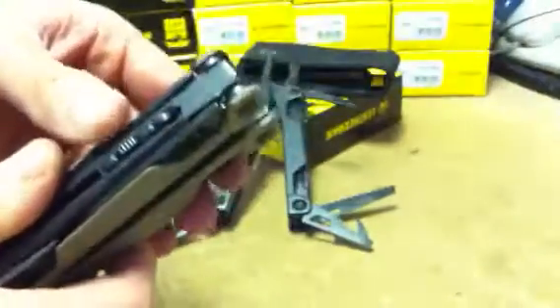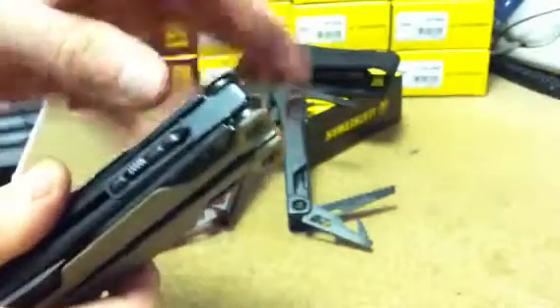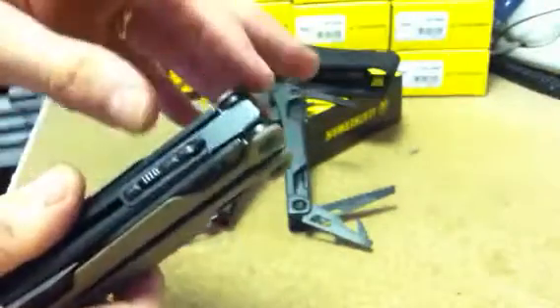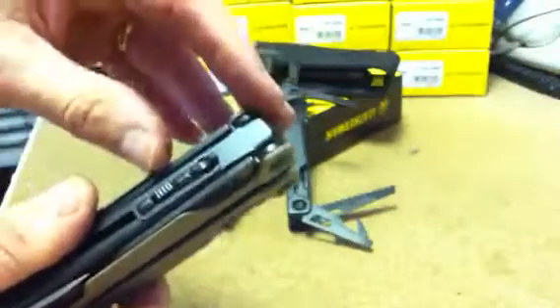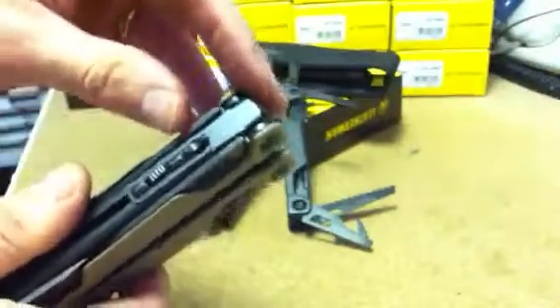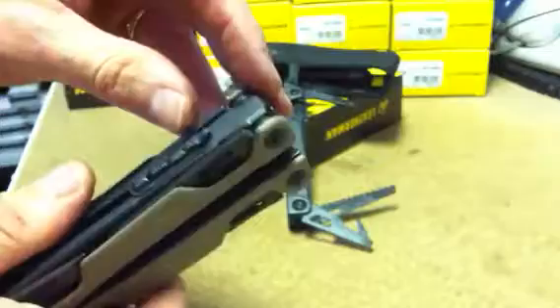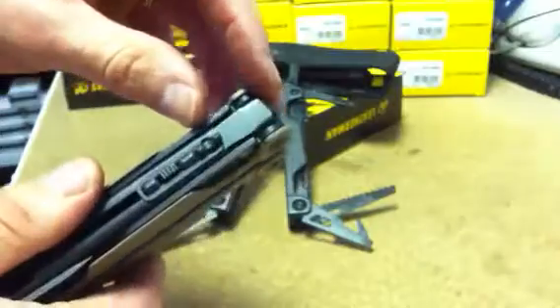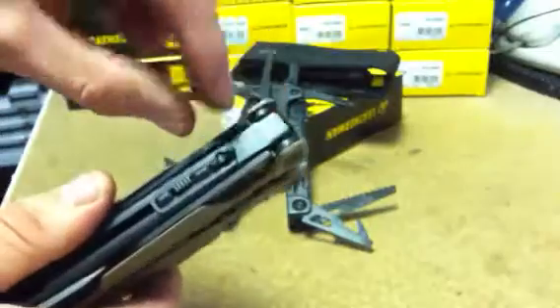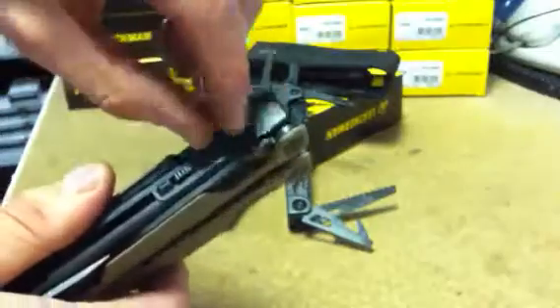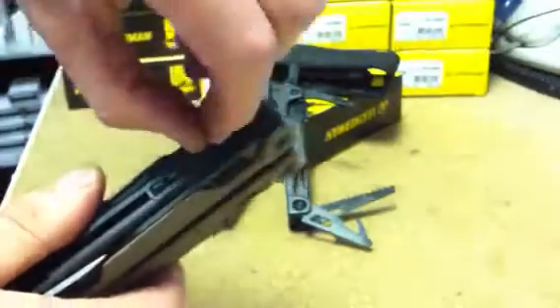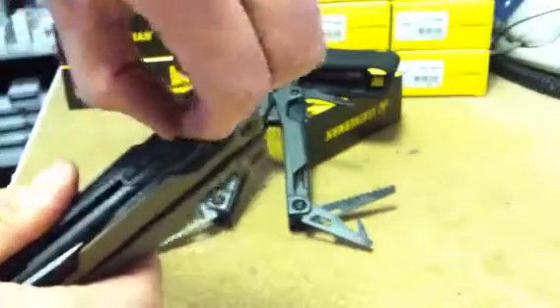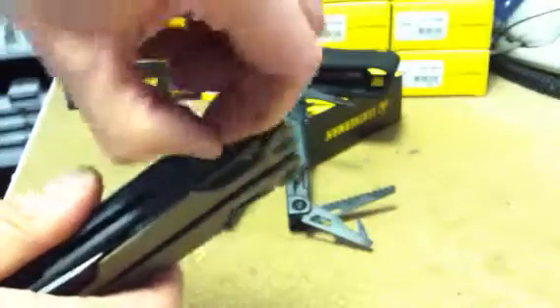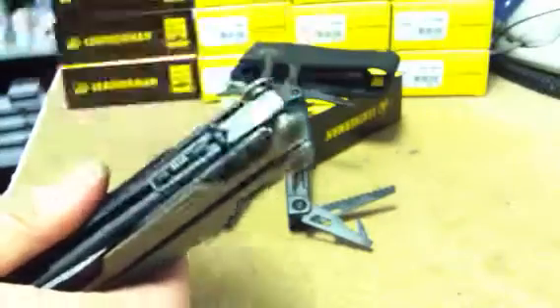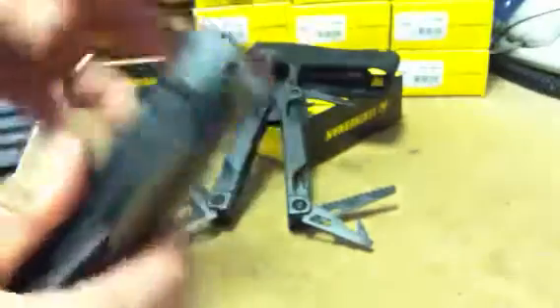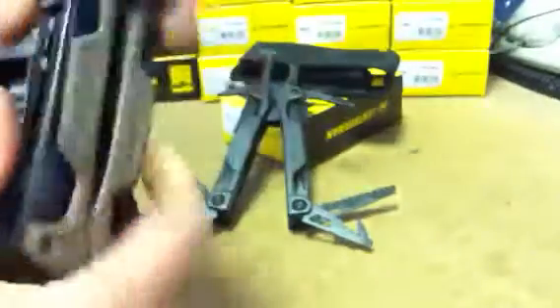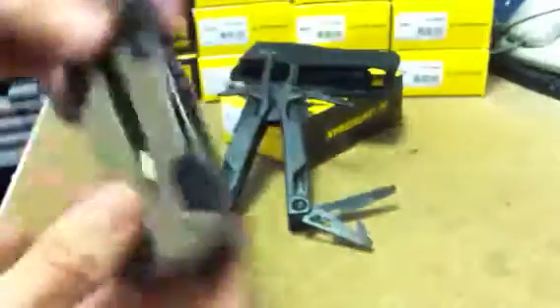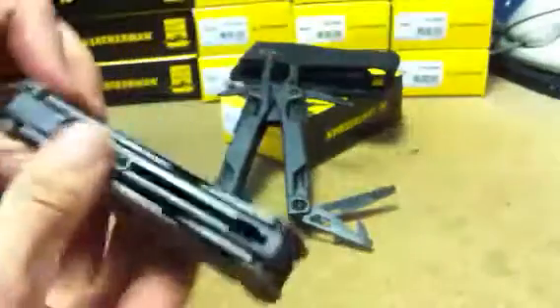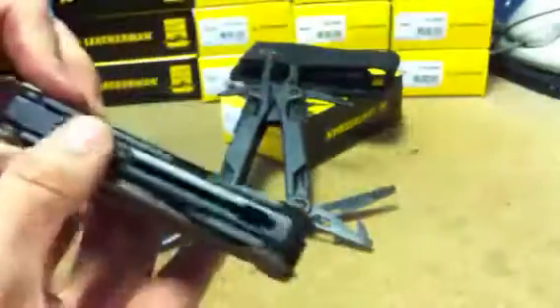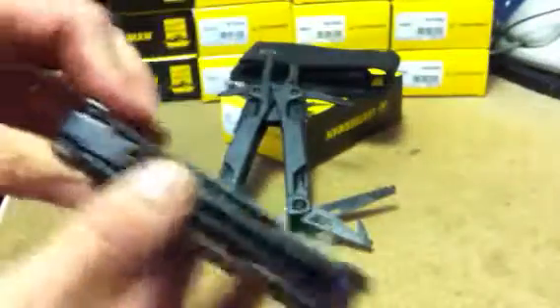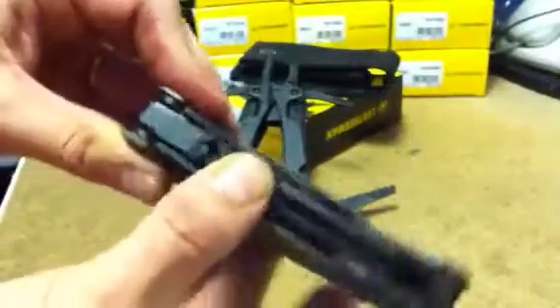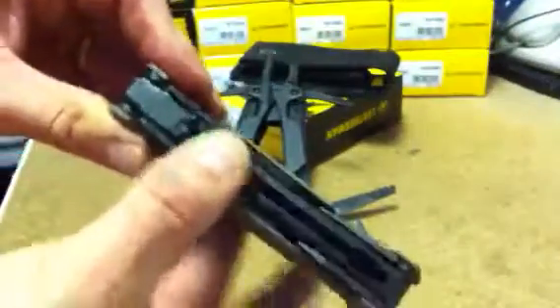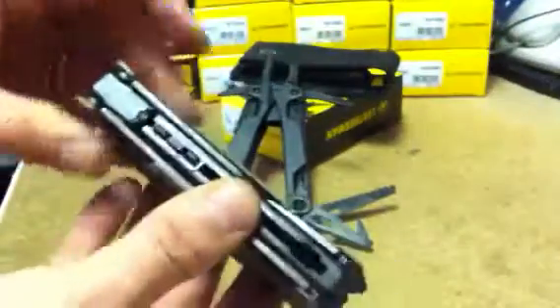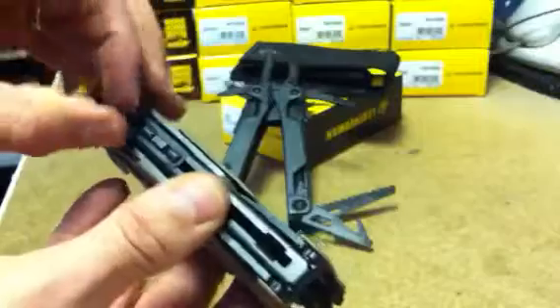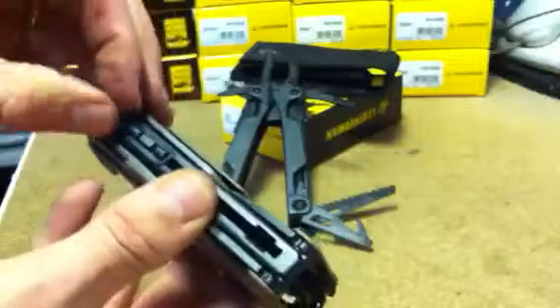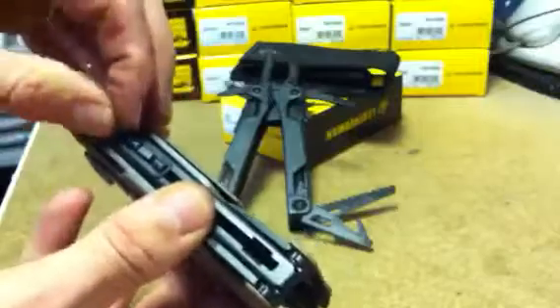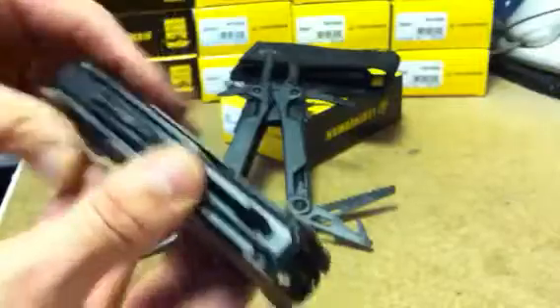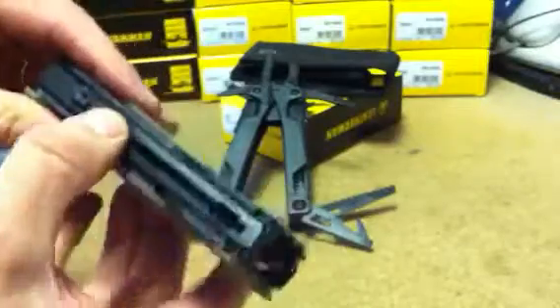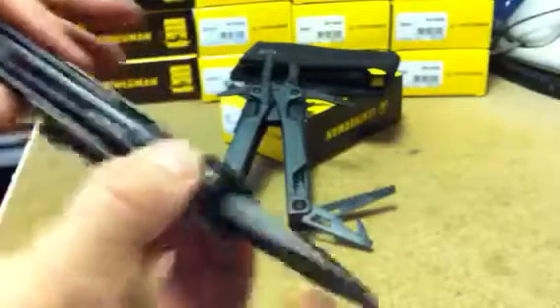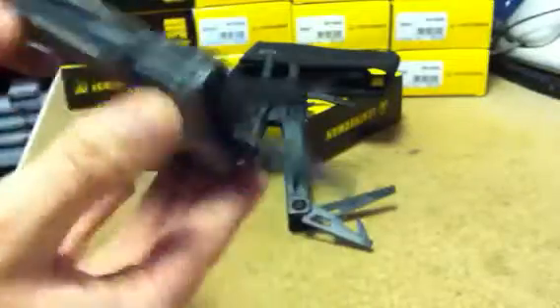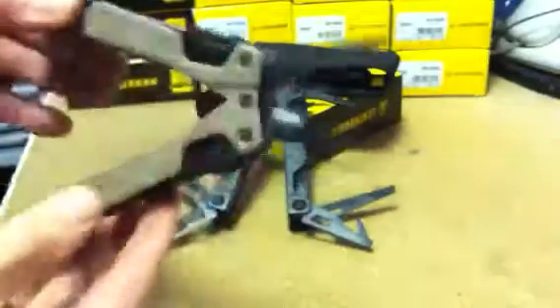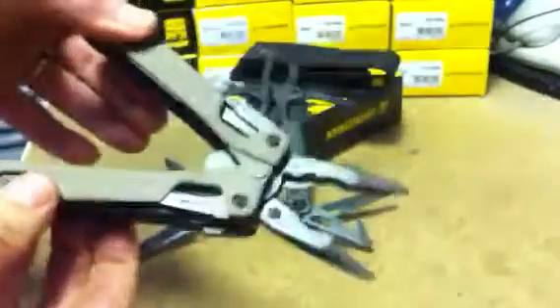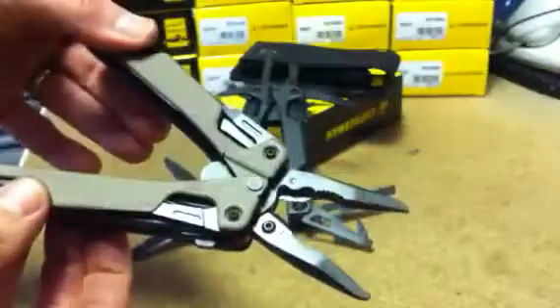To prevent the jaws from deploying accidentally, there's a lock here. The jaws will now not come out. Unlock — the jaws are out.